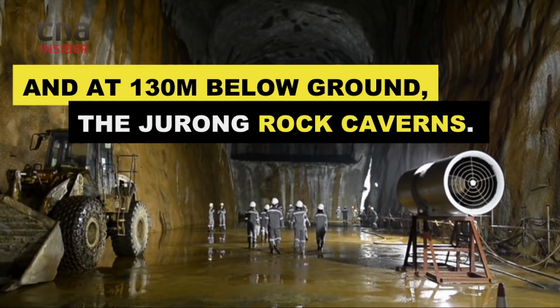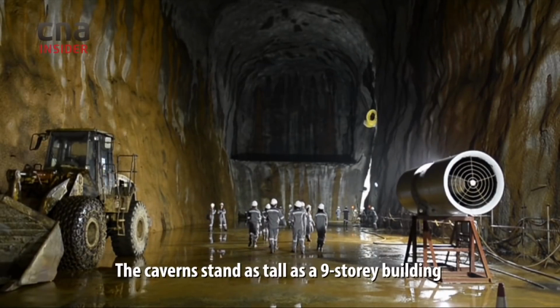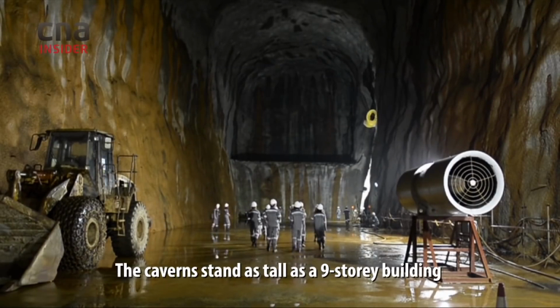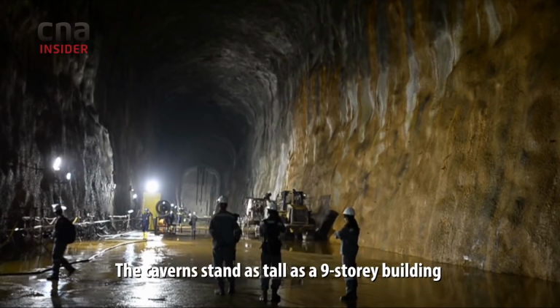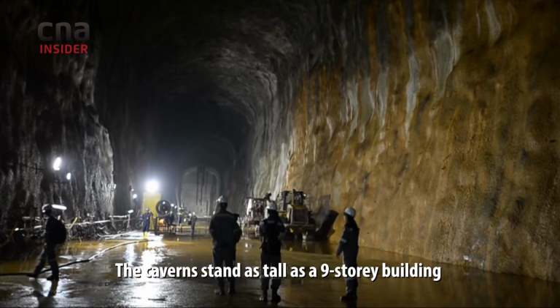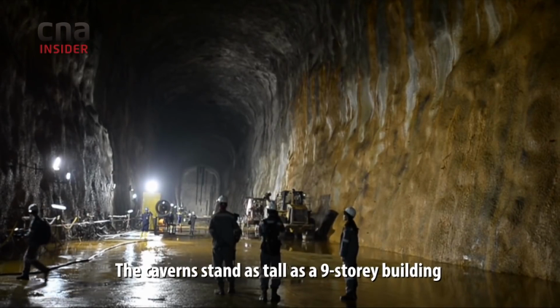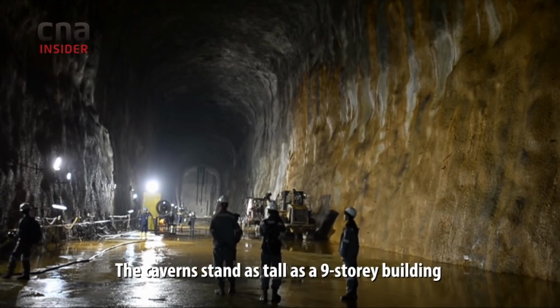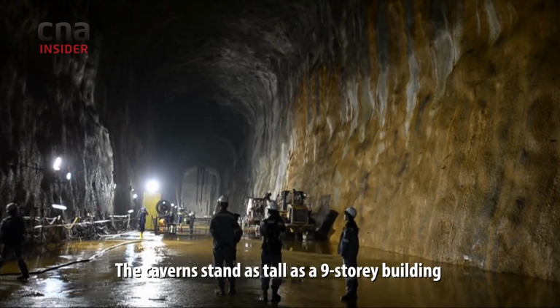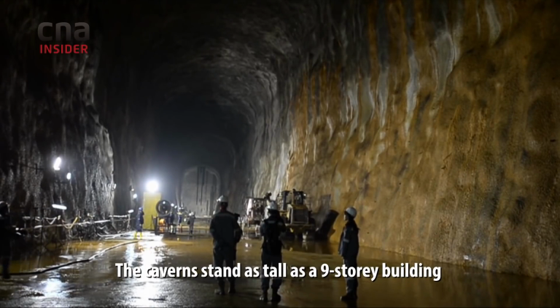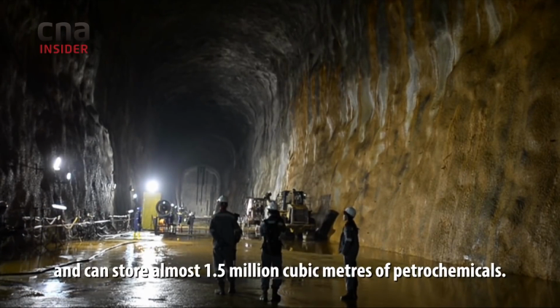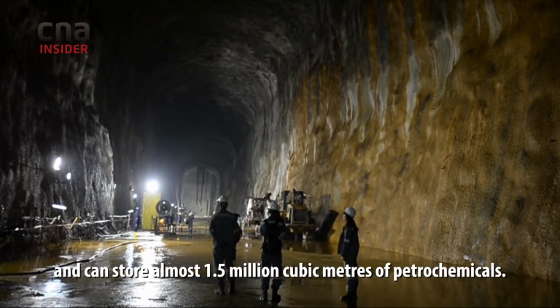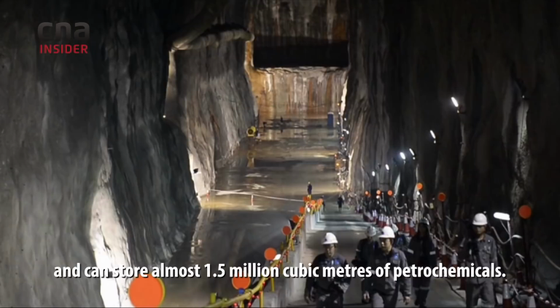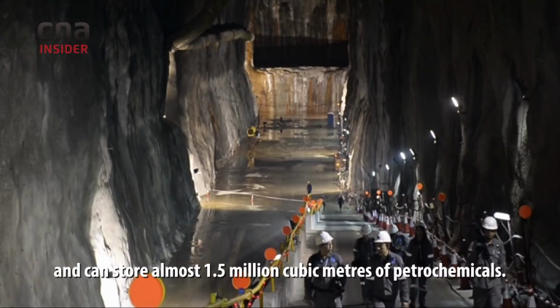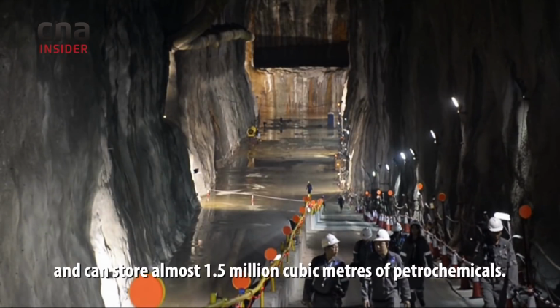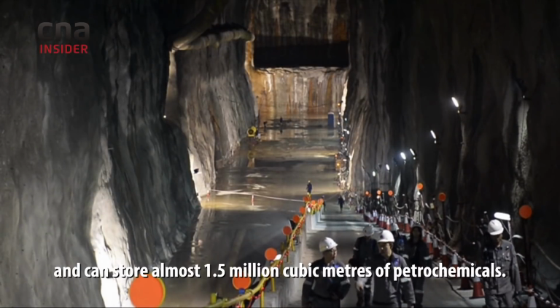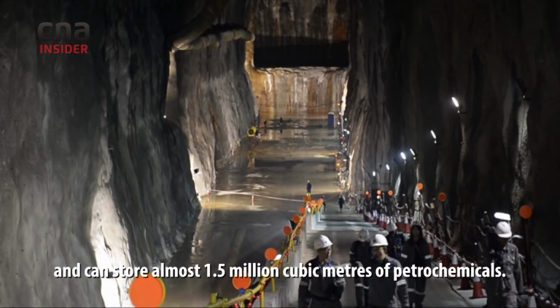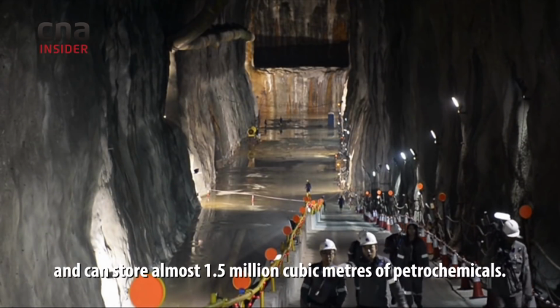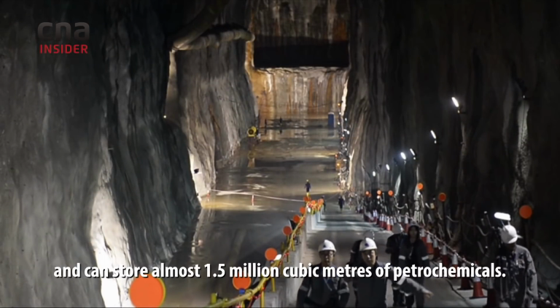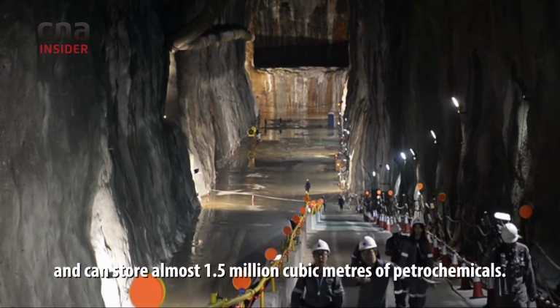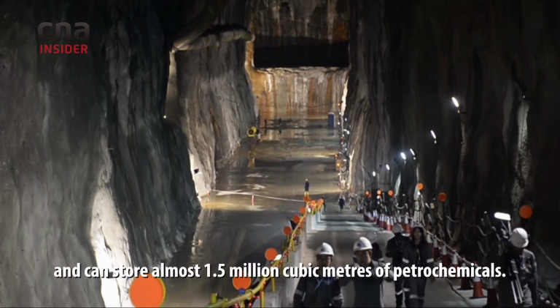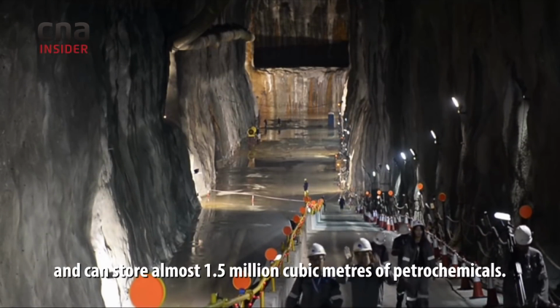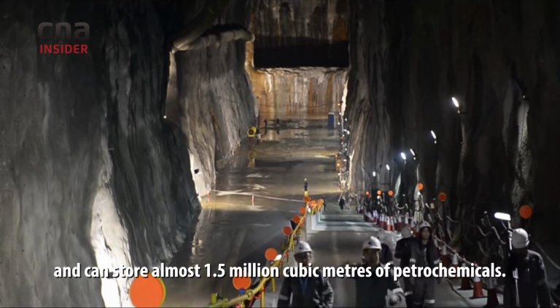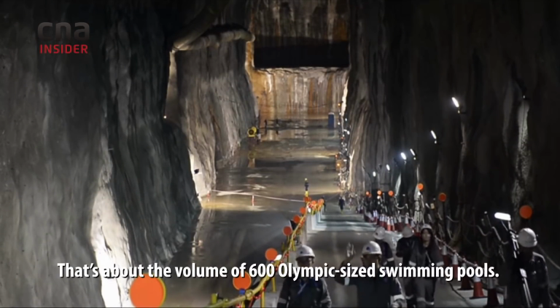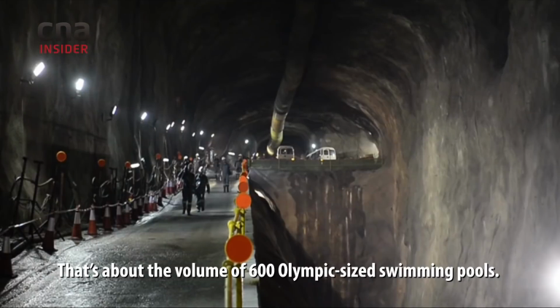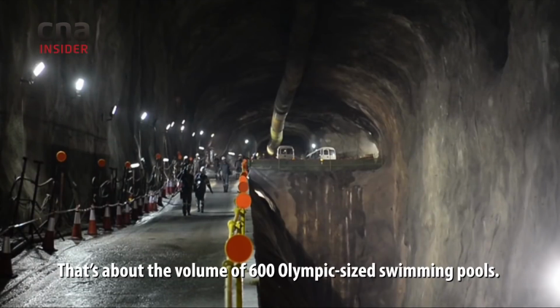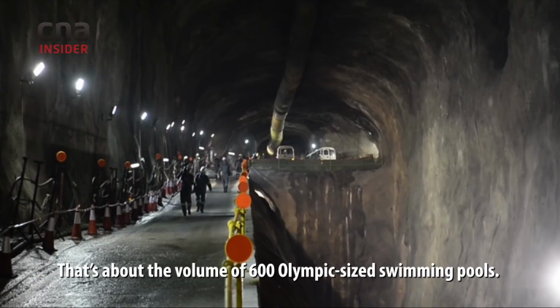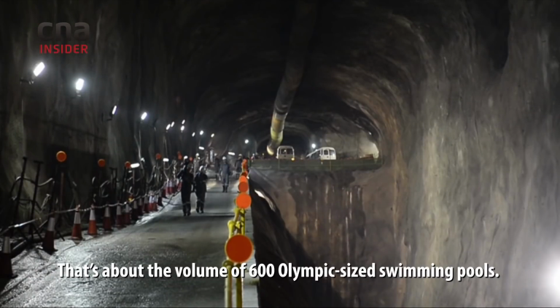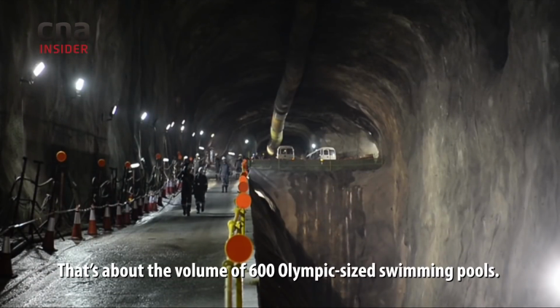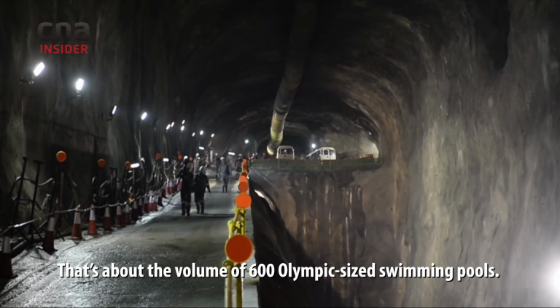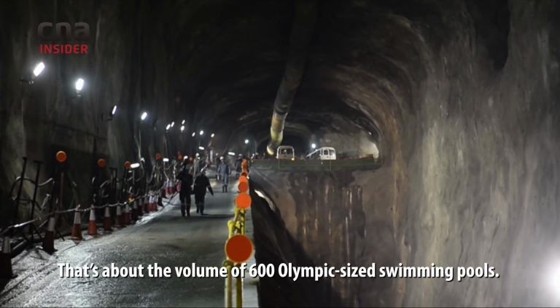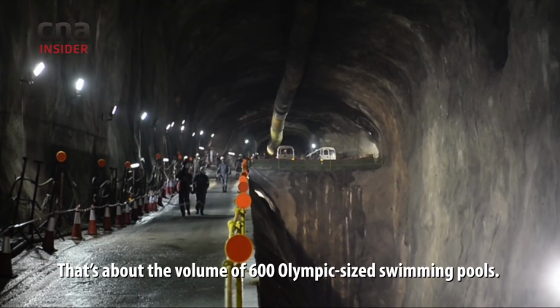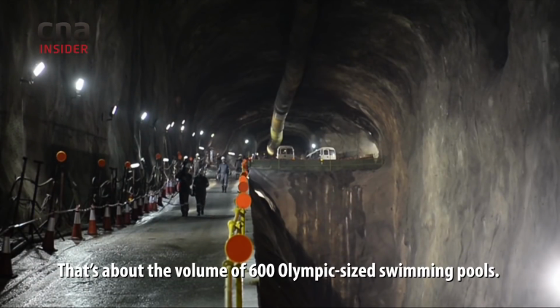The caverns stand as tall as a nine-storey building and can store almost 1.5 million cubic metres of petrochemicals. That's about the volume of 600 Olympic-sized swimming pools.